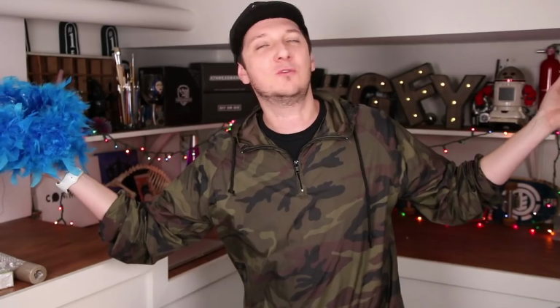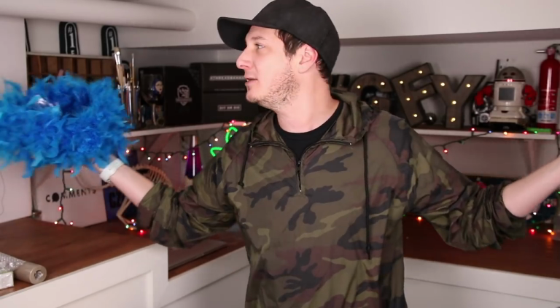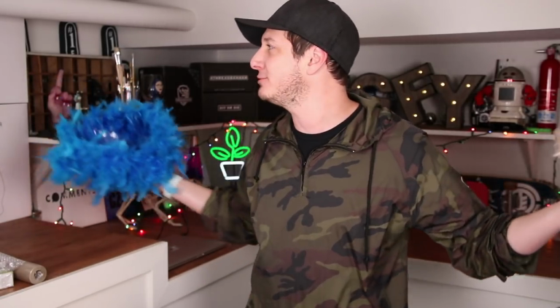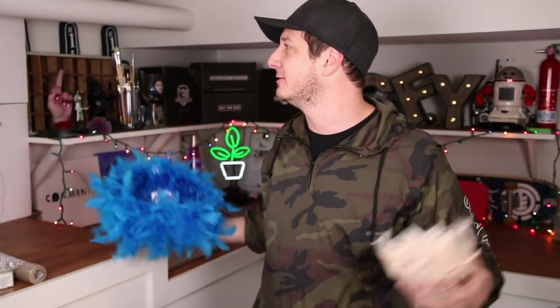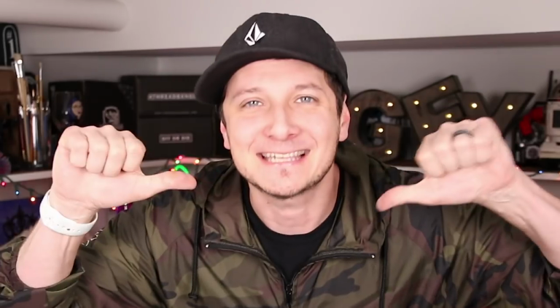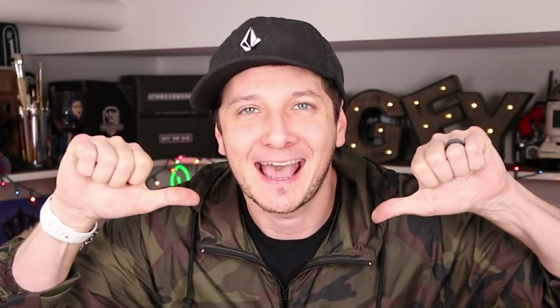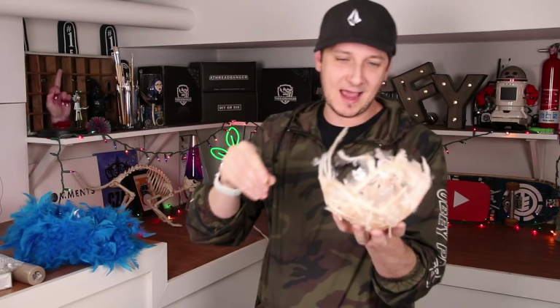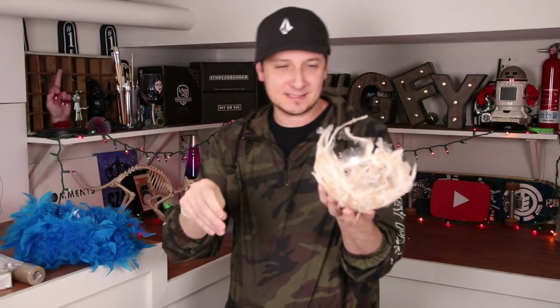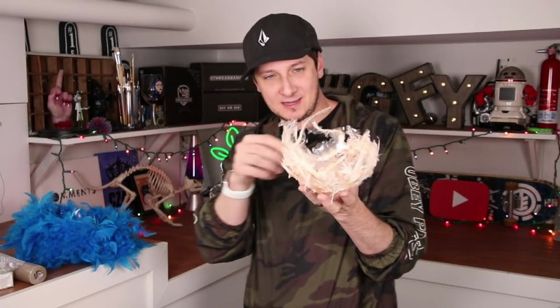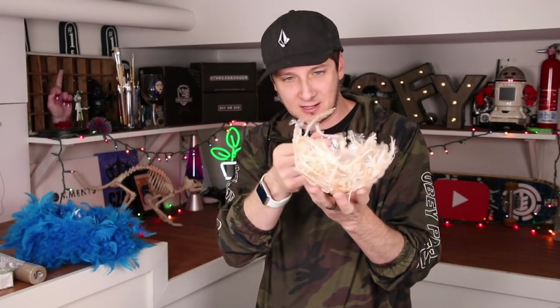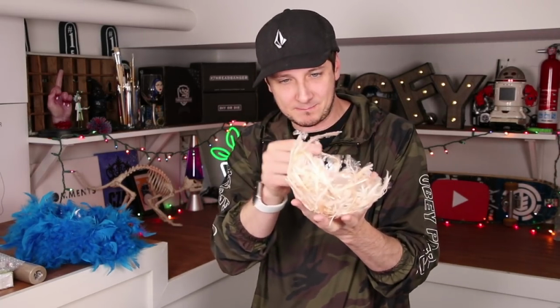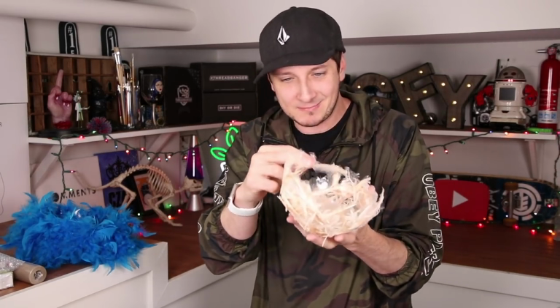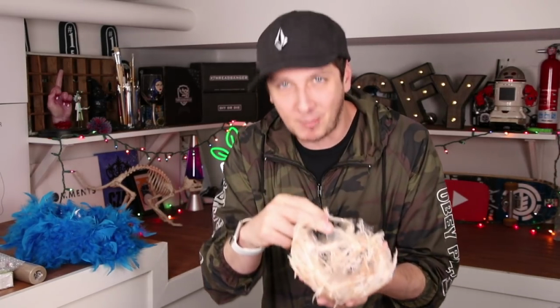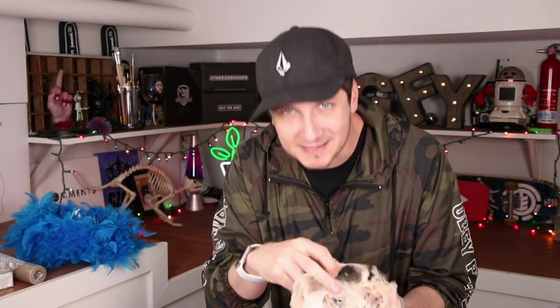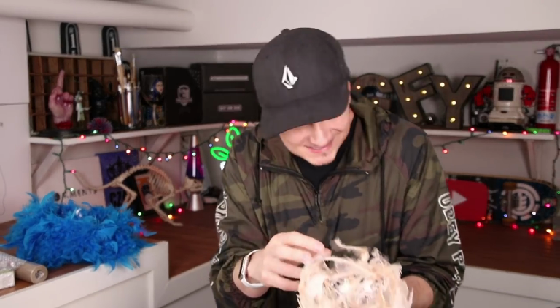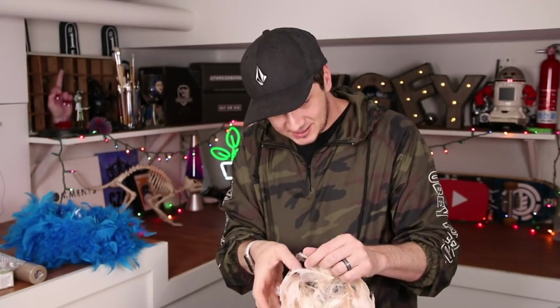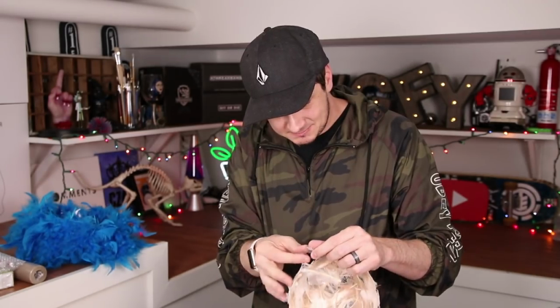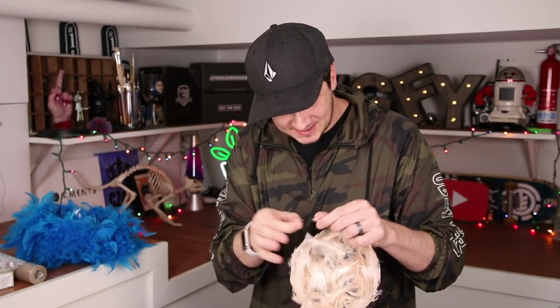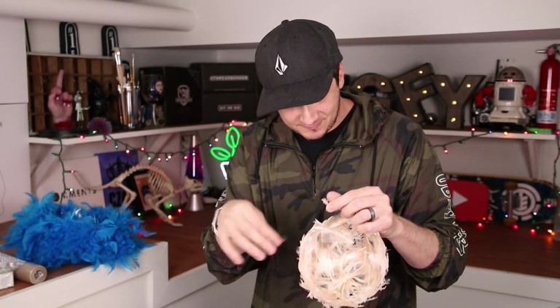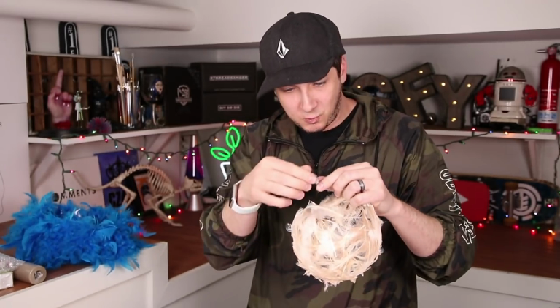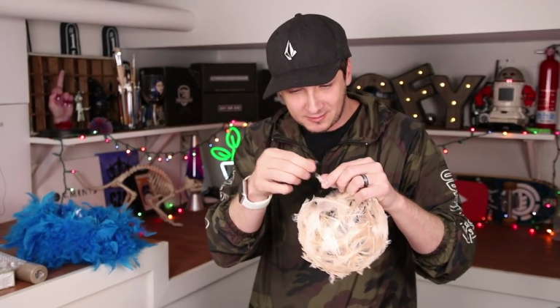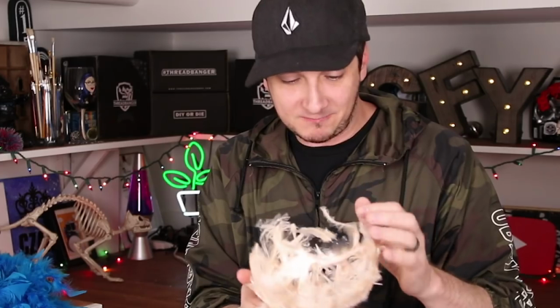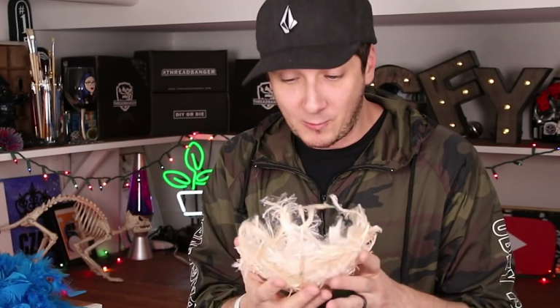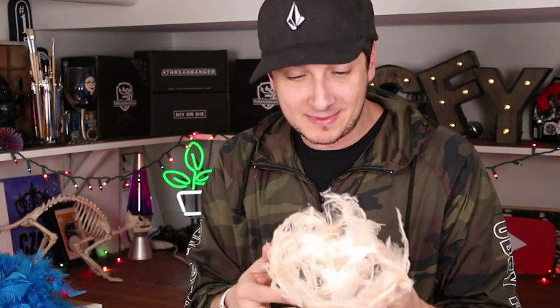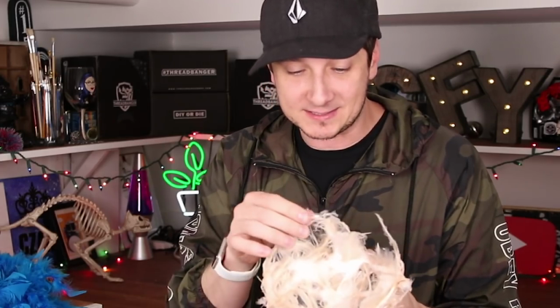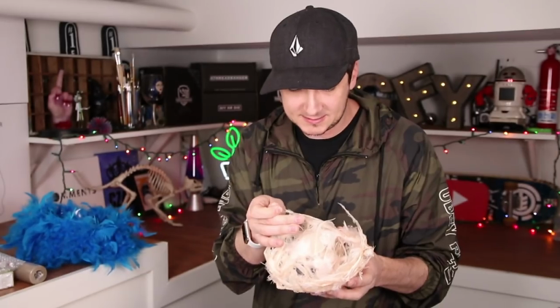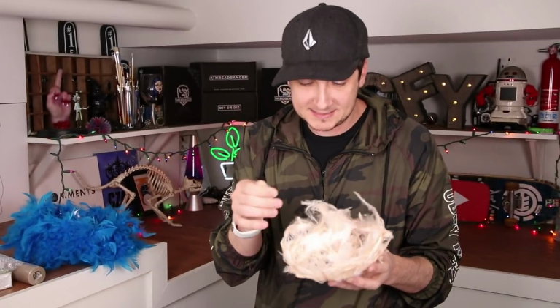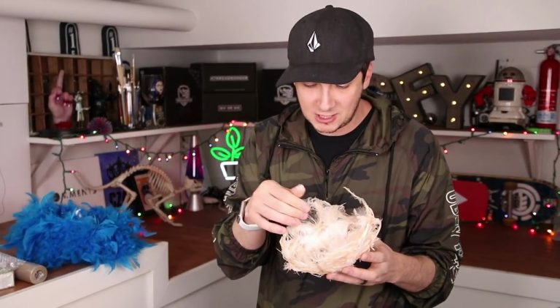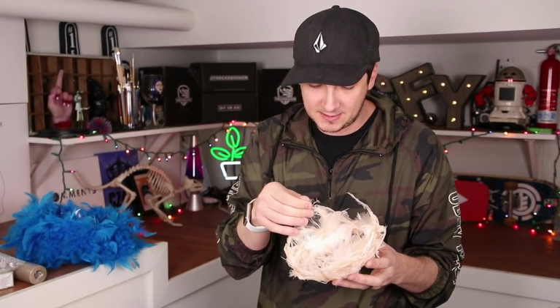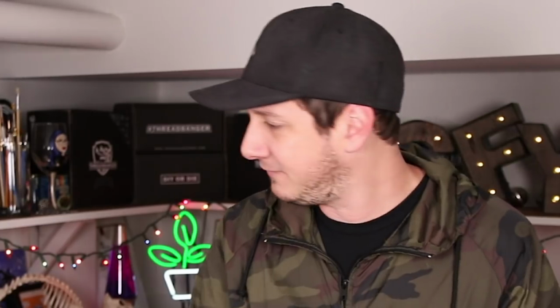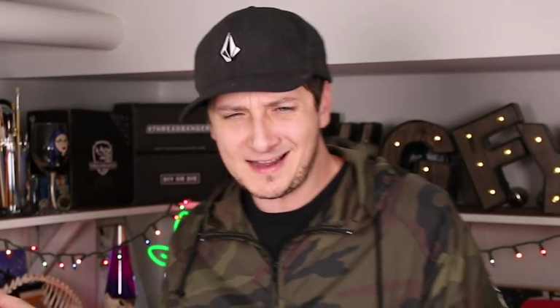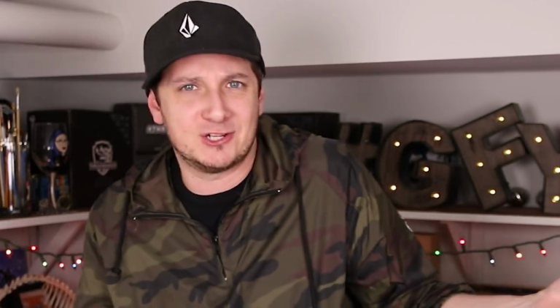Guess who won that no thumbs challenge? This guy. I always thought I could go into some kind of bowl business. With as much skill as I've acquired, this very well may be the catalyst. I could start an Etsy page up and everything.